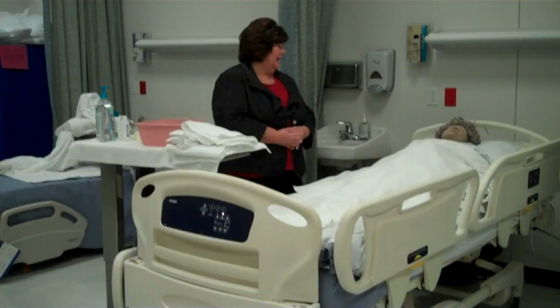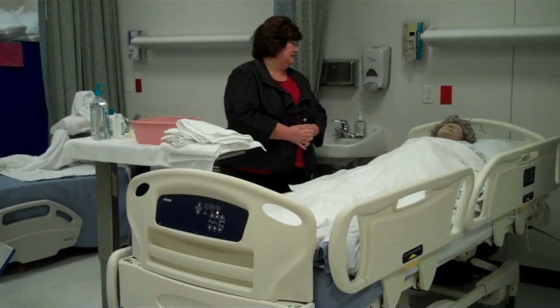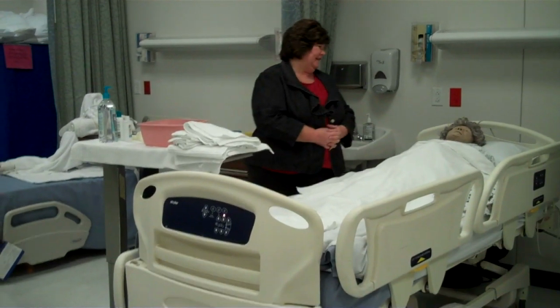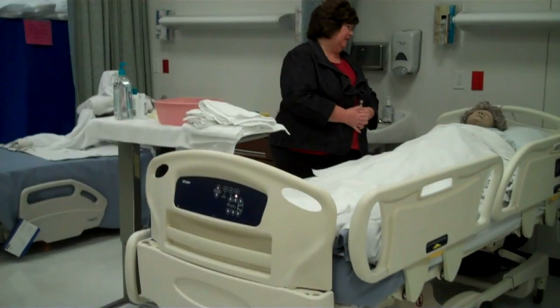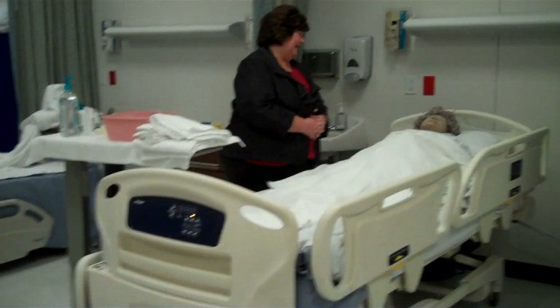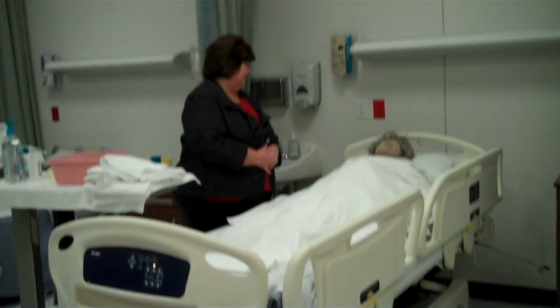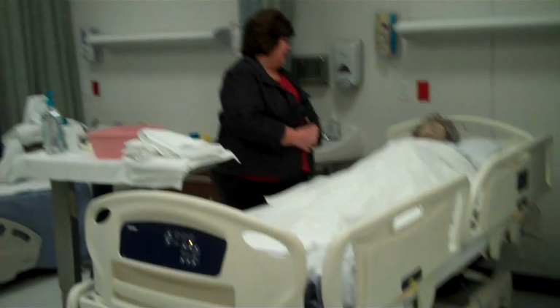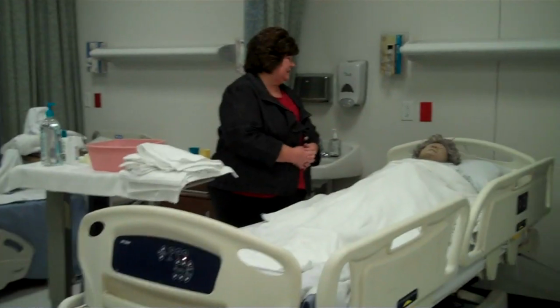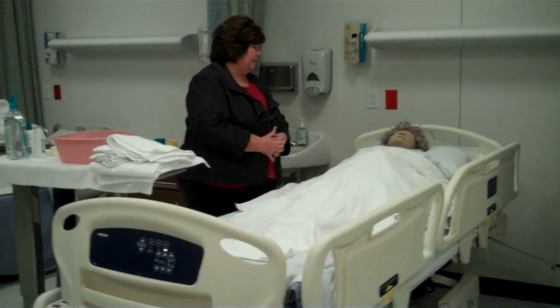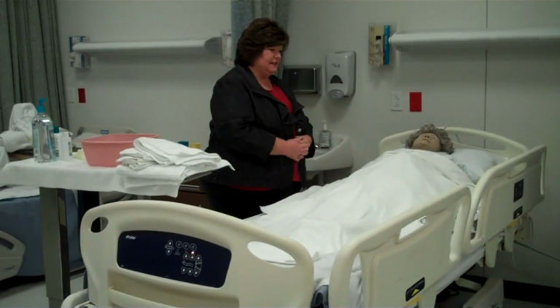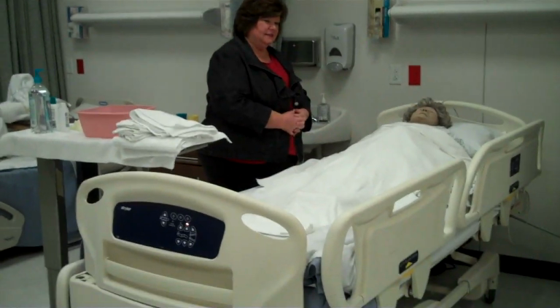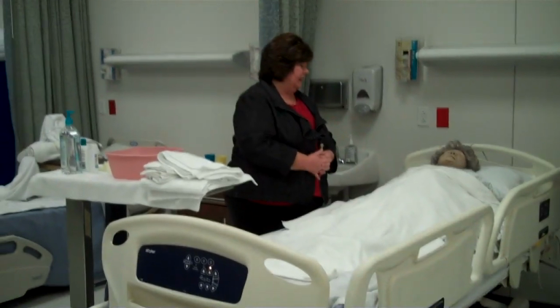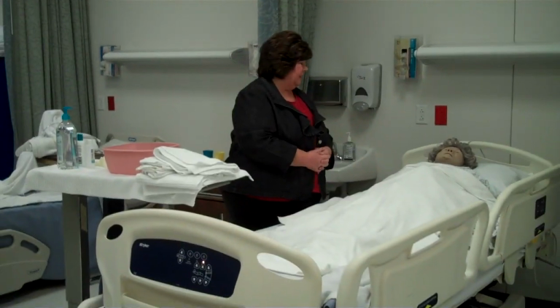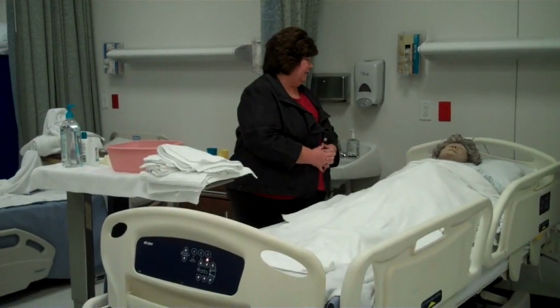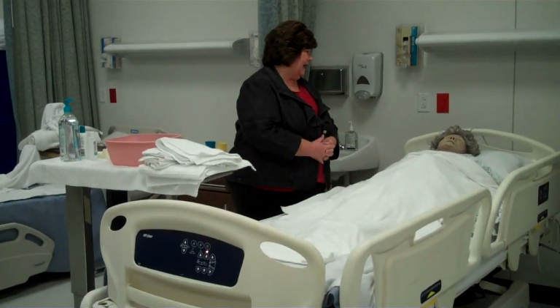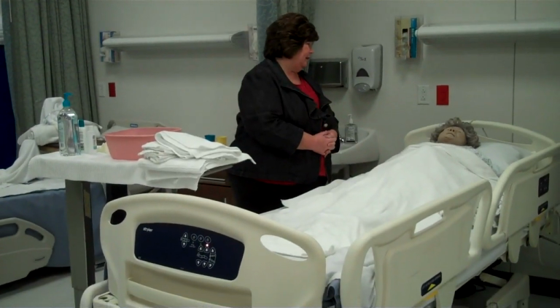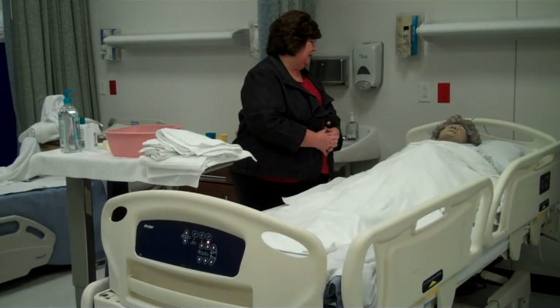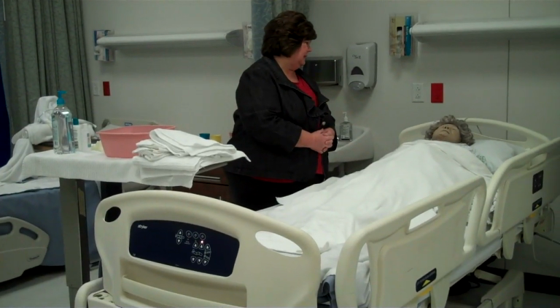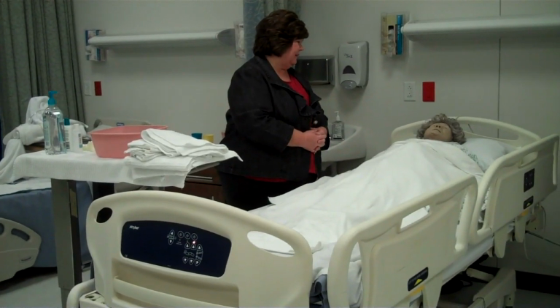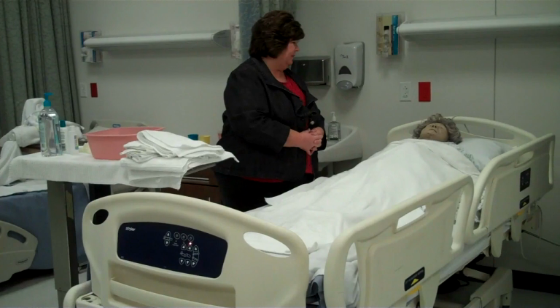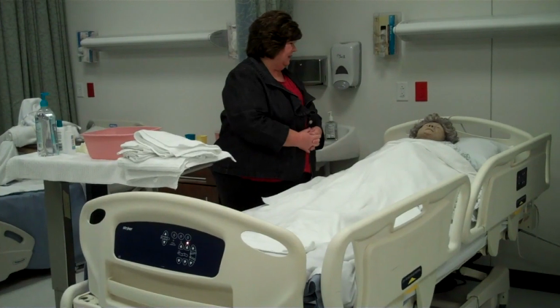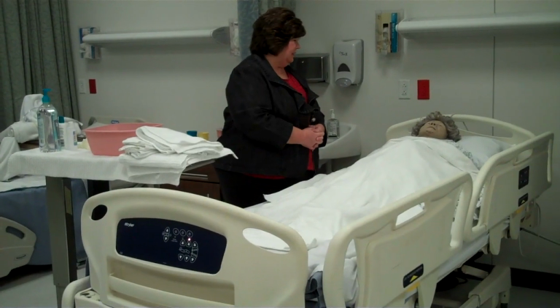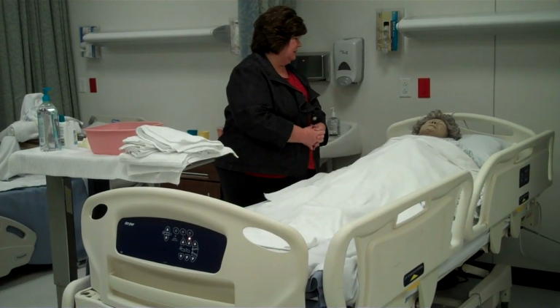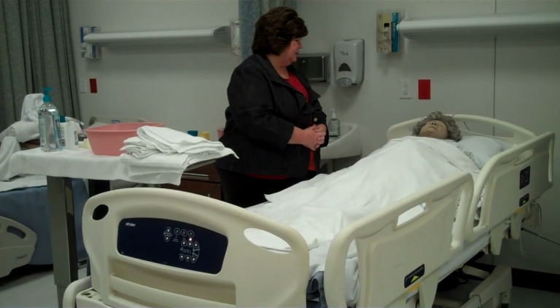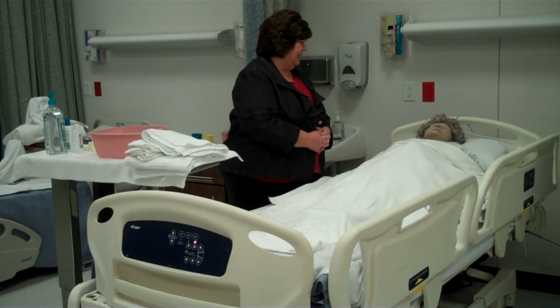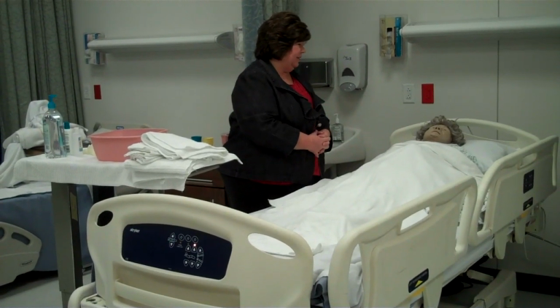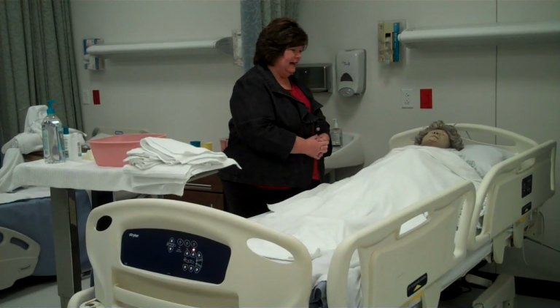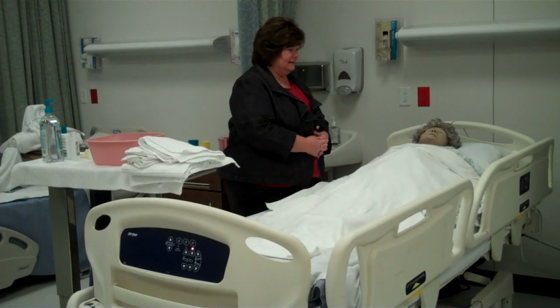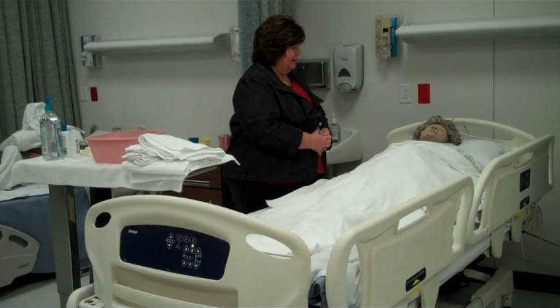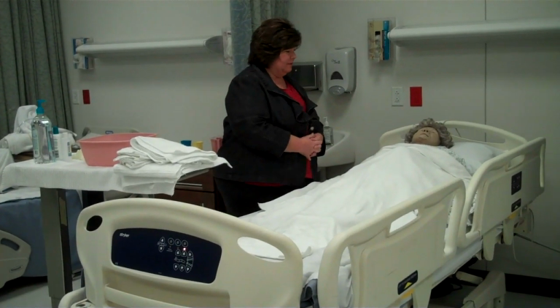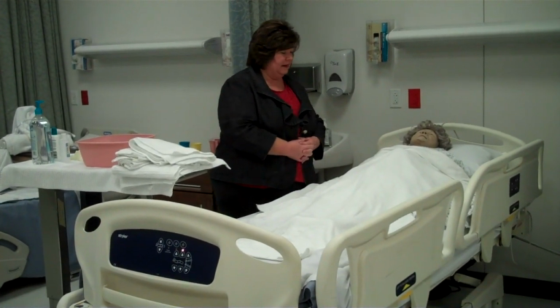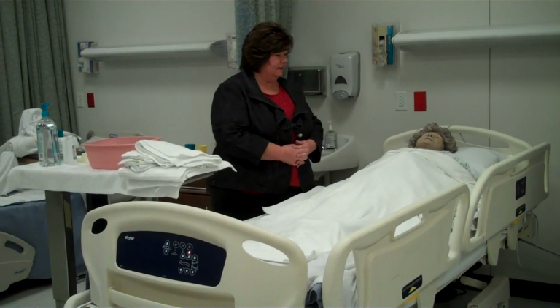Hi Mrs. Smith, how are you today? My name is Barb, I'm a nursing assistant and we're going to give you a bath to help you feel a lot better after the sweaty night I heard you had last night from not feeling good.